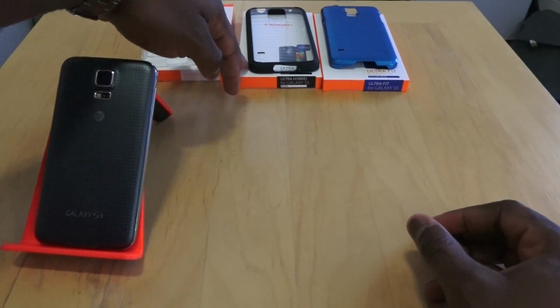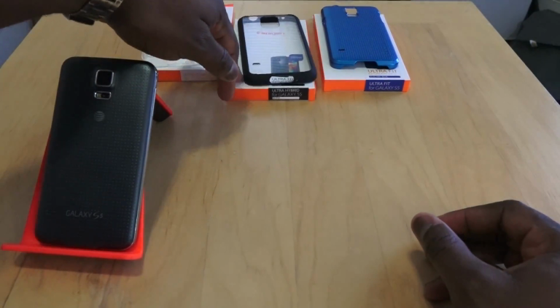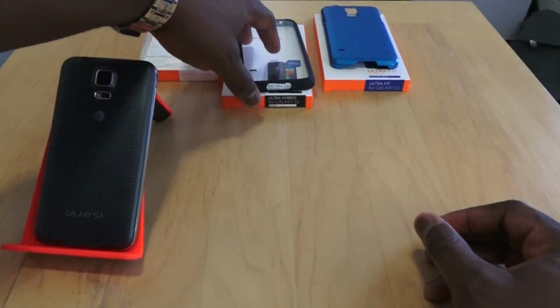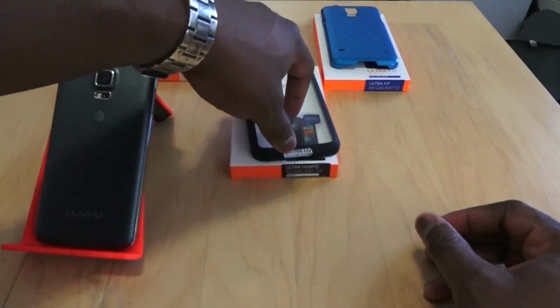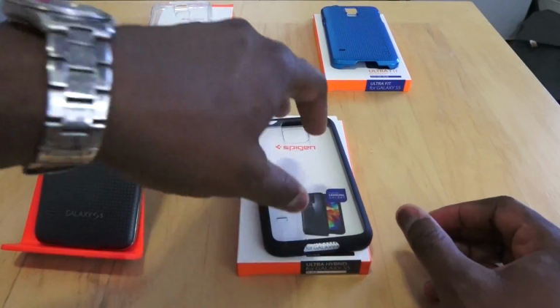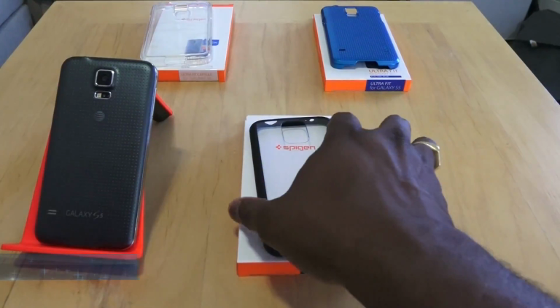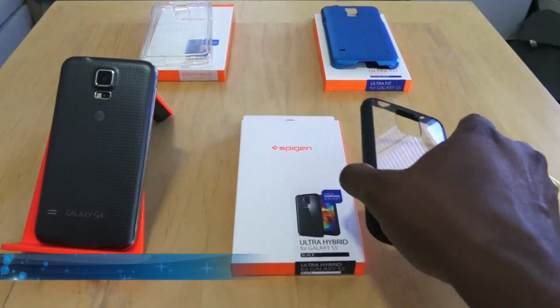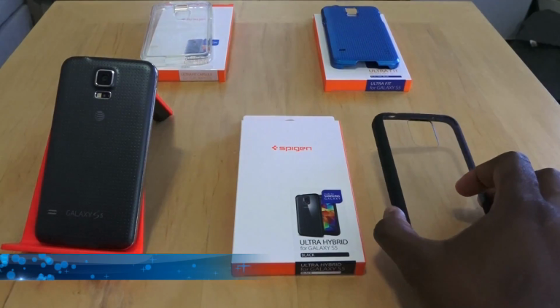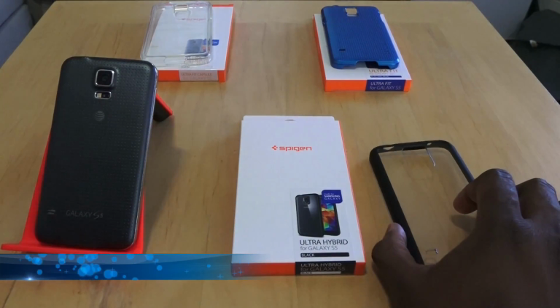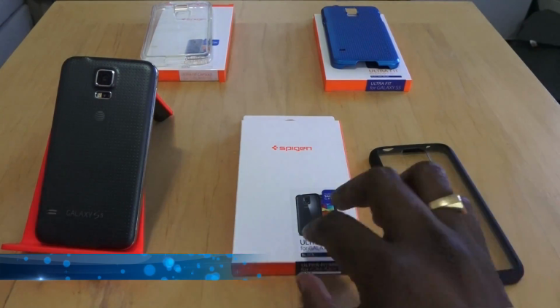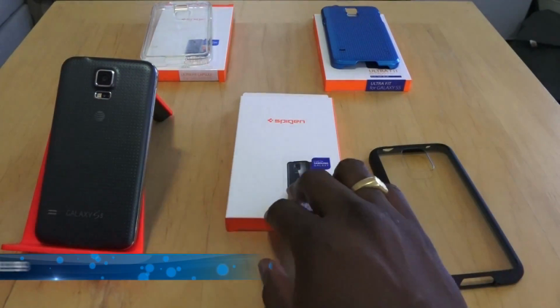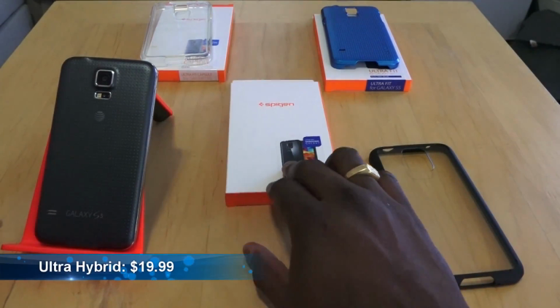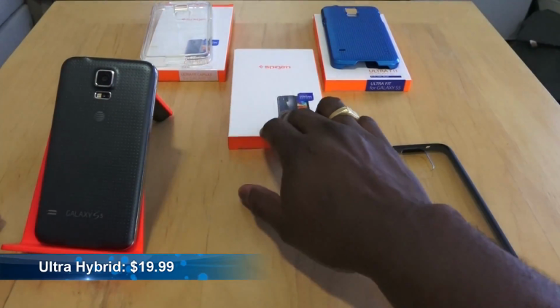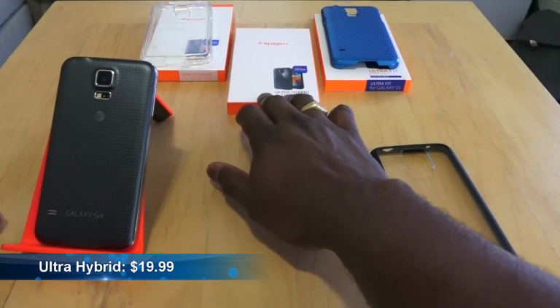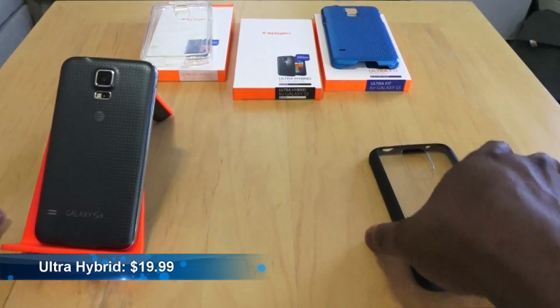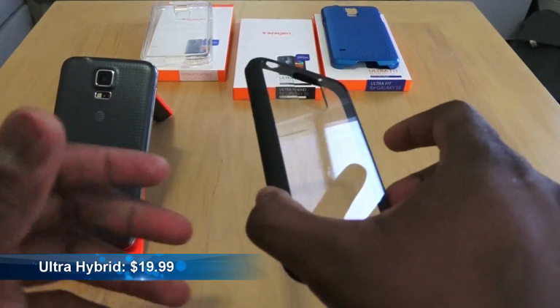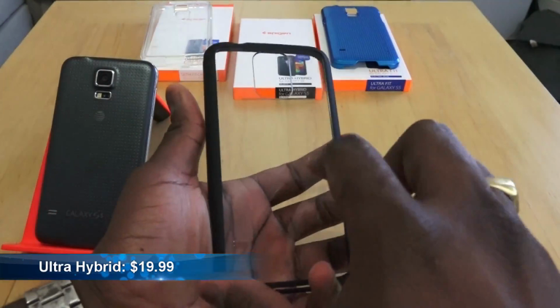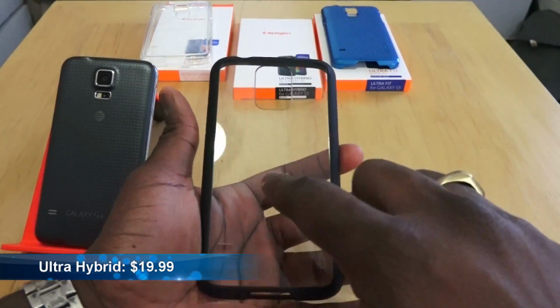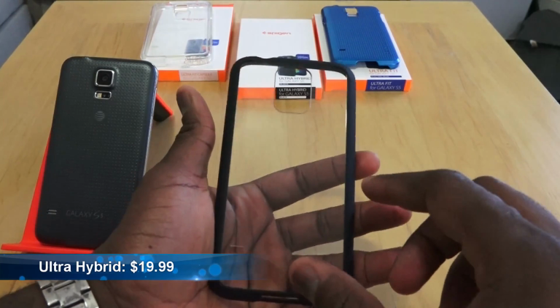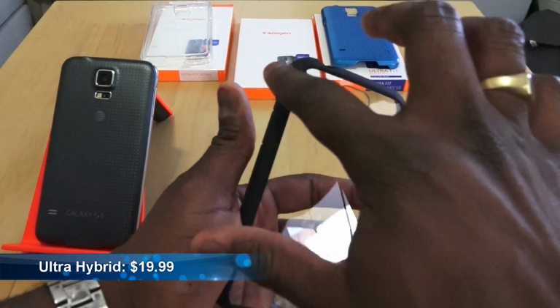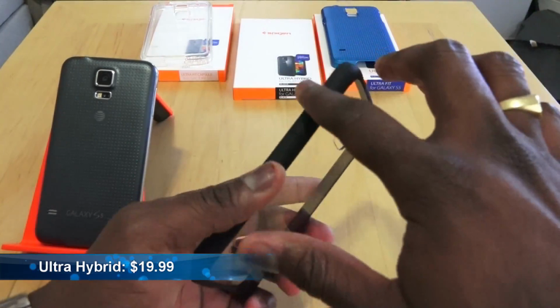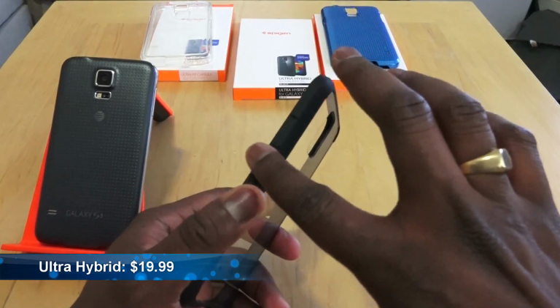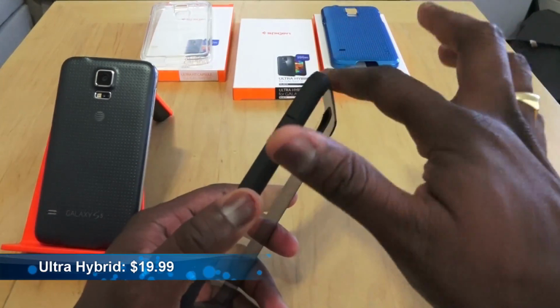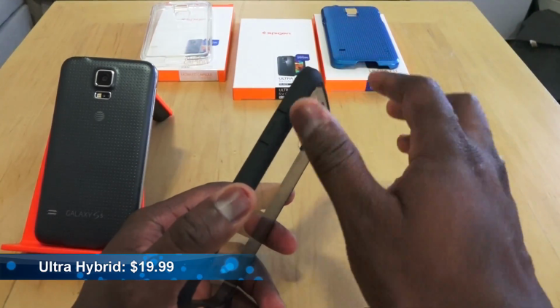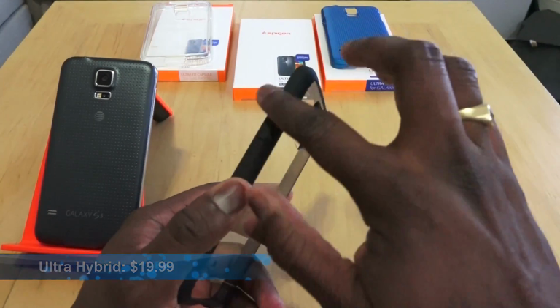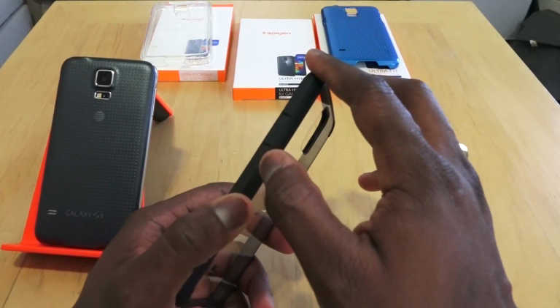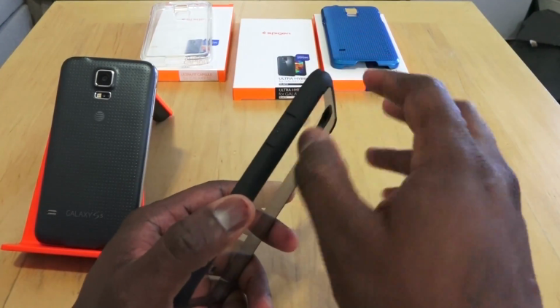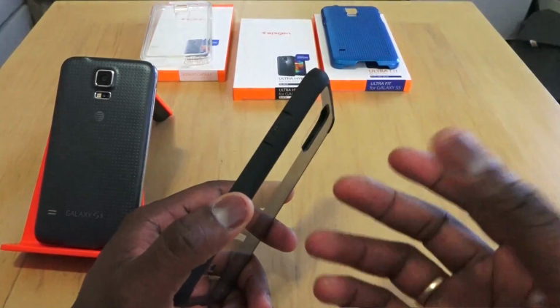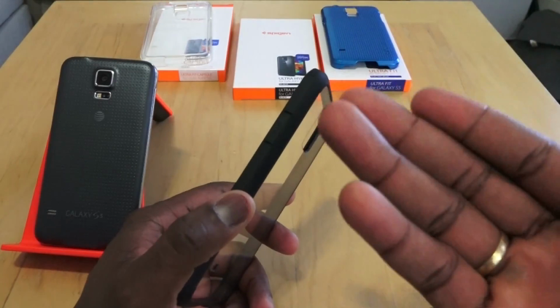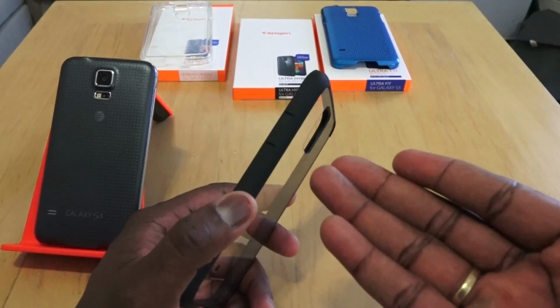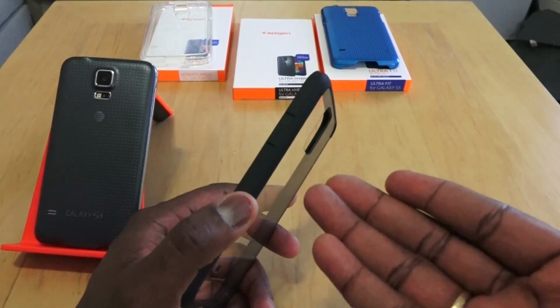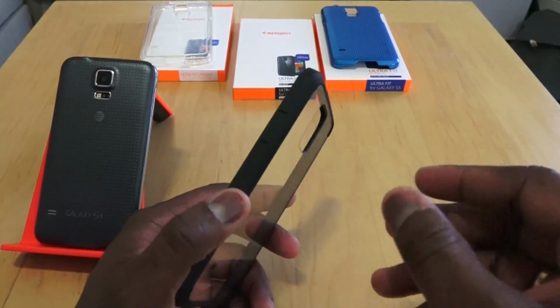The next one, which I kind of like, is the Ultra Hybrid case. It's got a clear finish on the back — a clear see-through finish — but it's got different color trimming available. This is the black version, and it retails for $19.99.